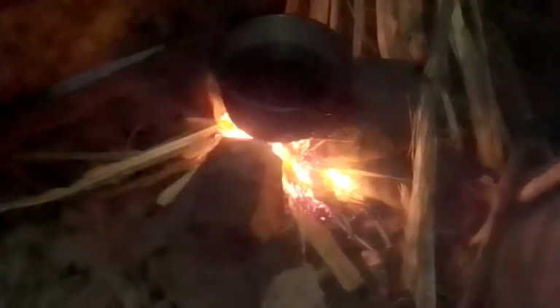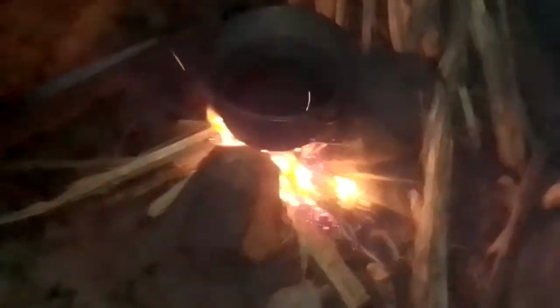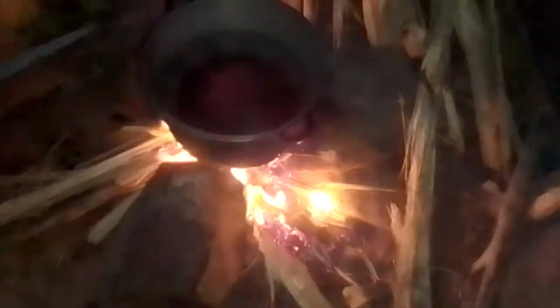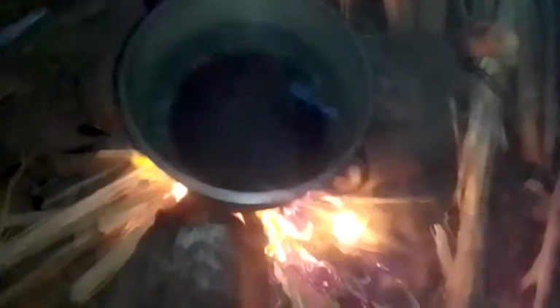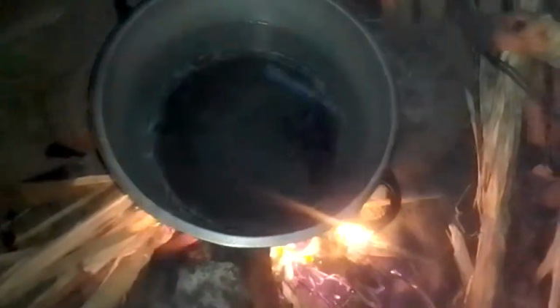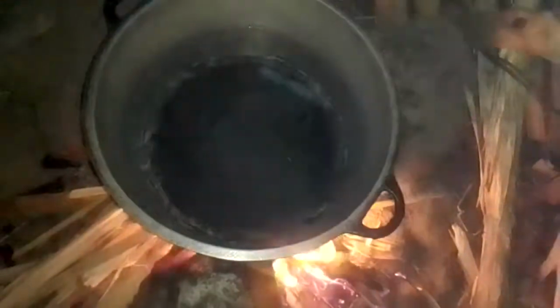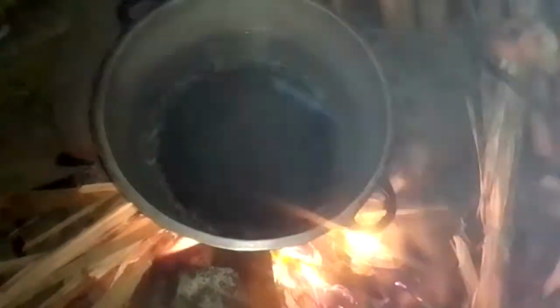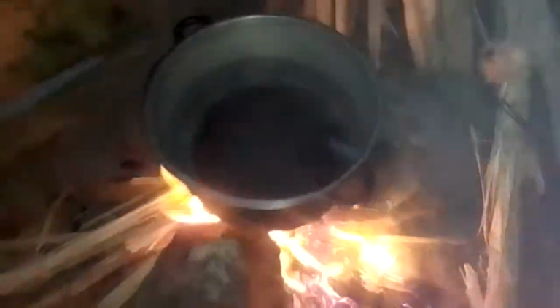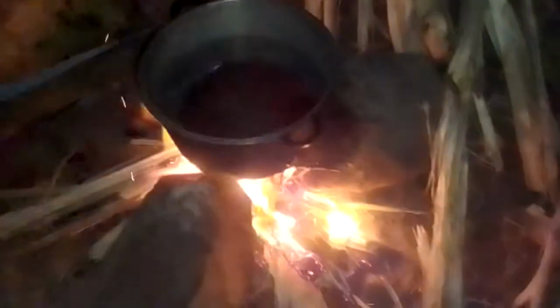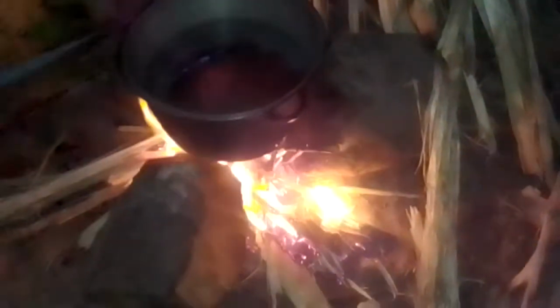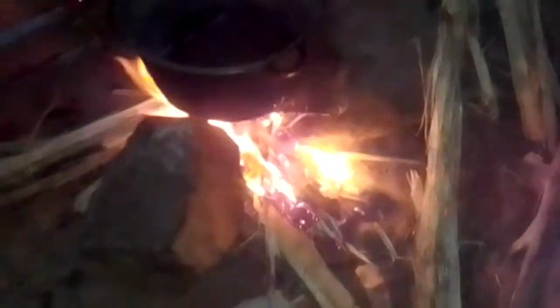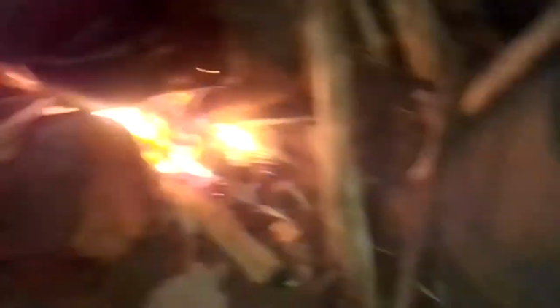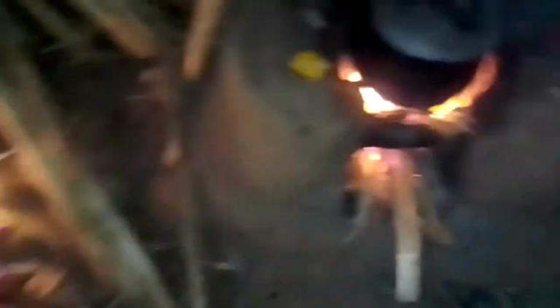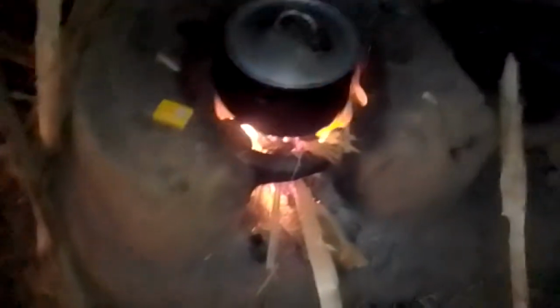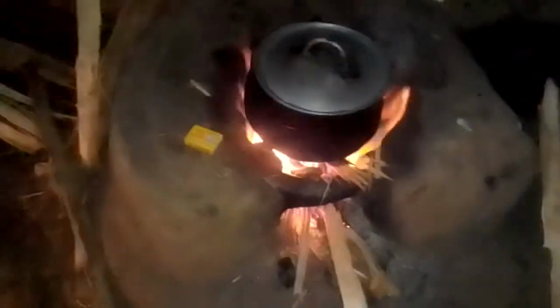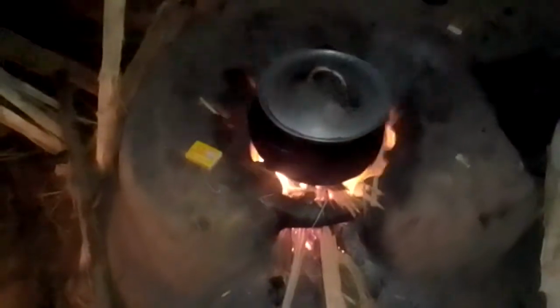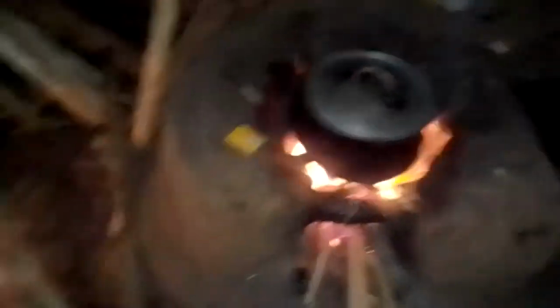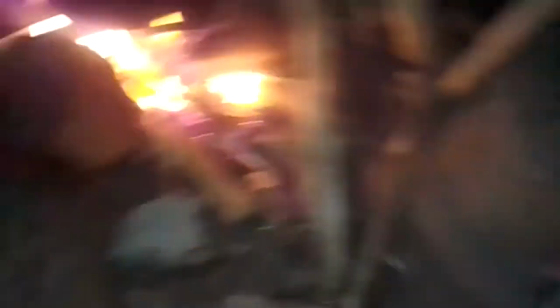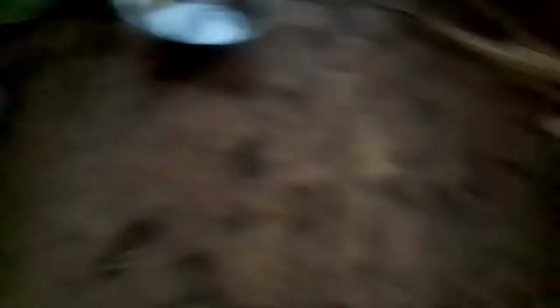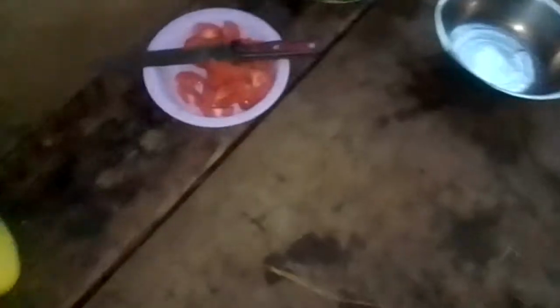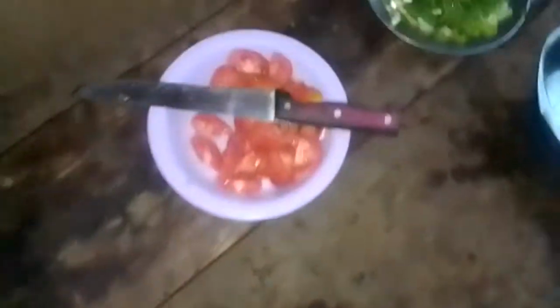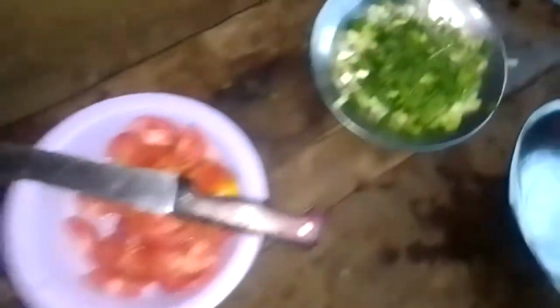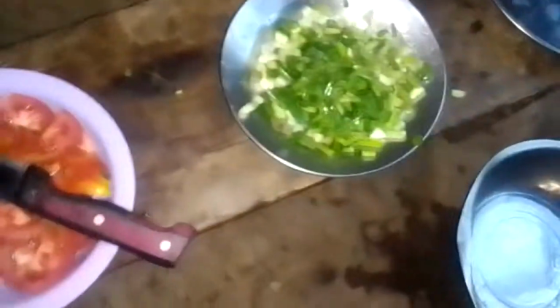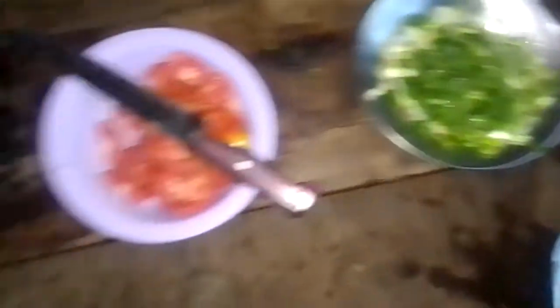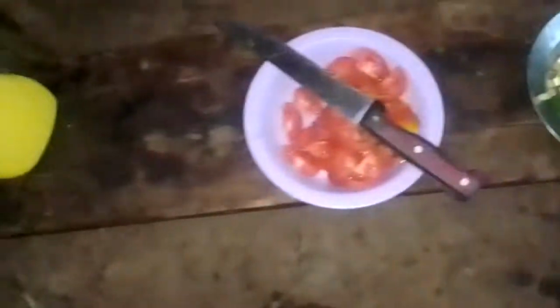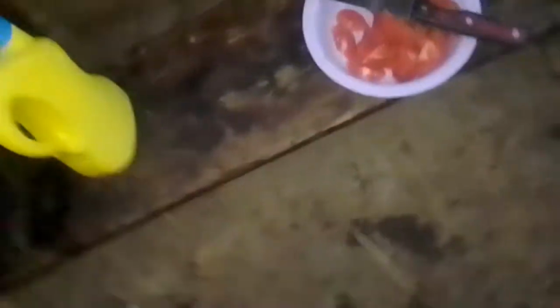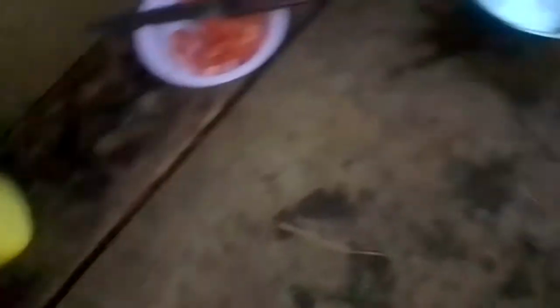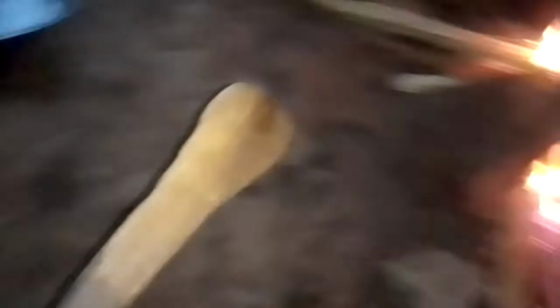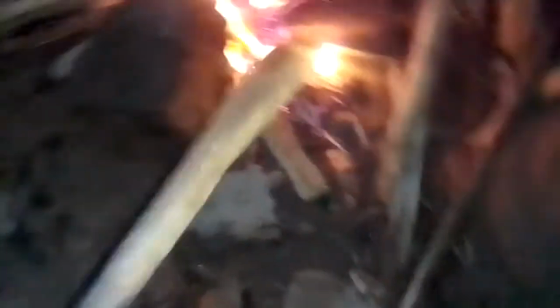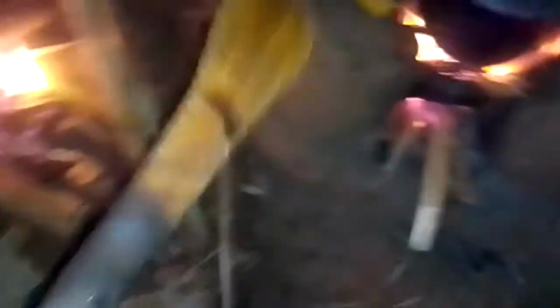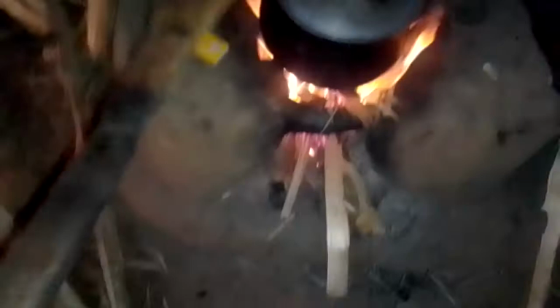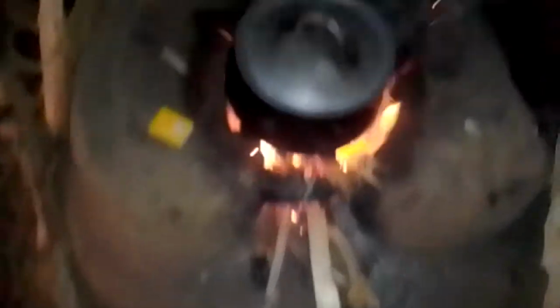So guys, this is the ugali water — hope you can see clearly — and my vegetables are here boiling. I've already finished cutting, so let me stir the vegetables first.